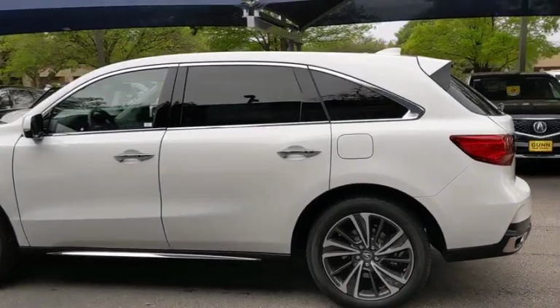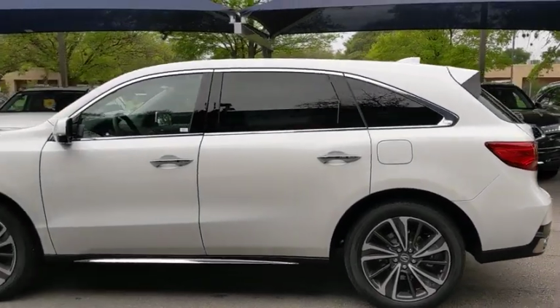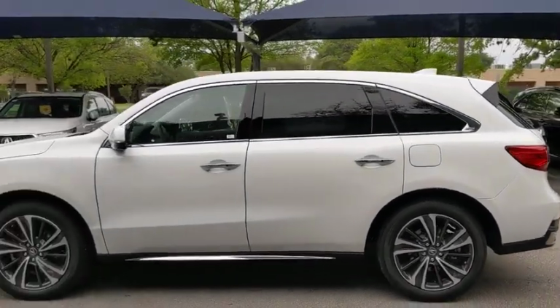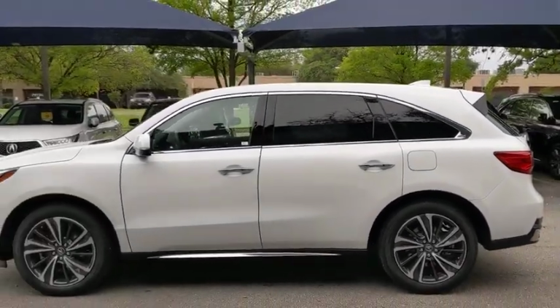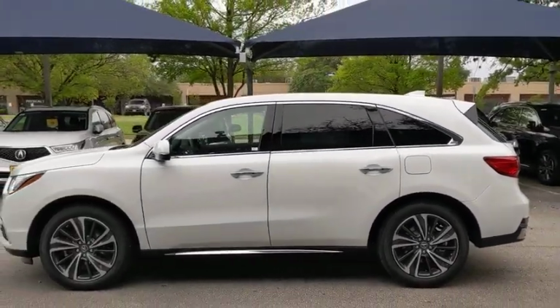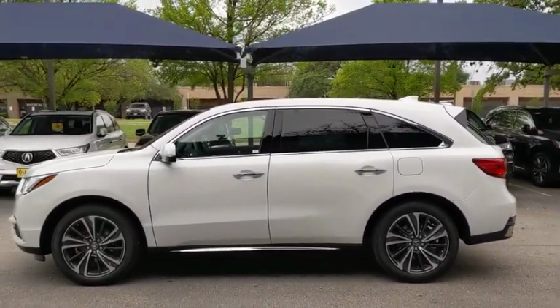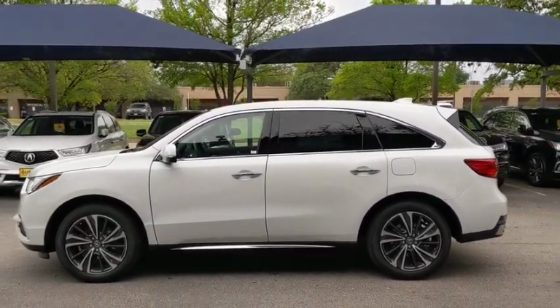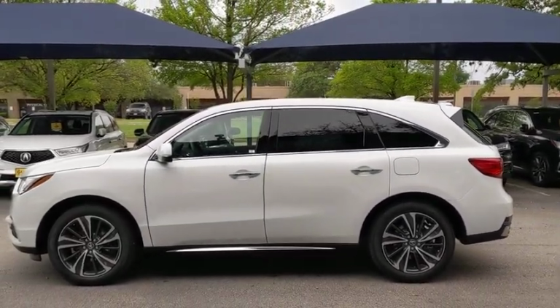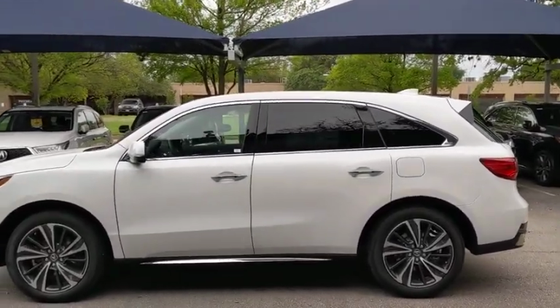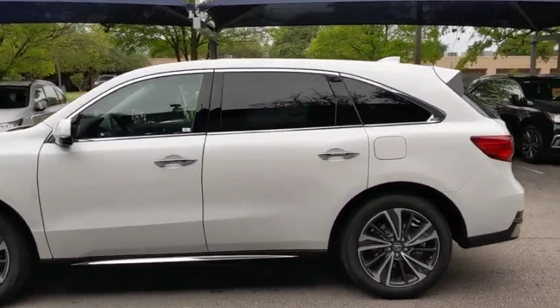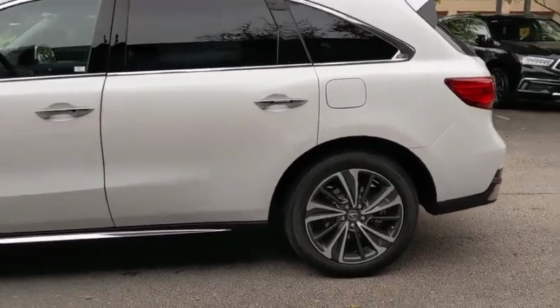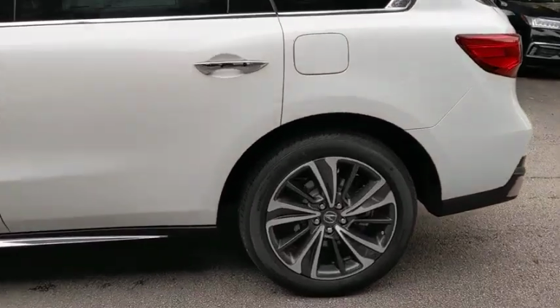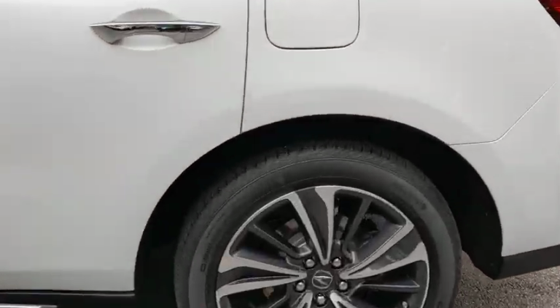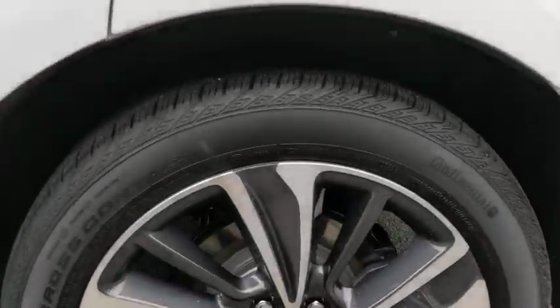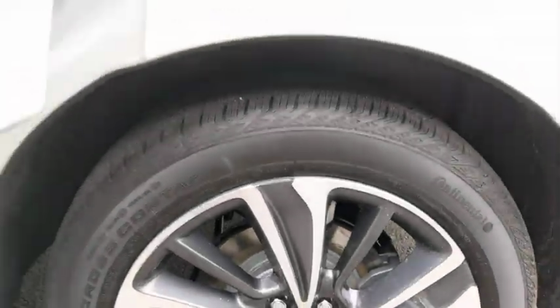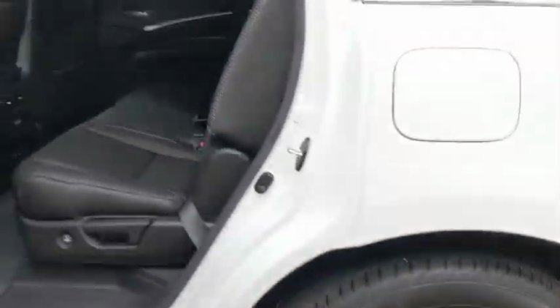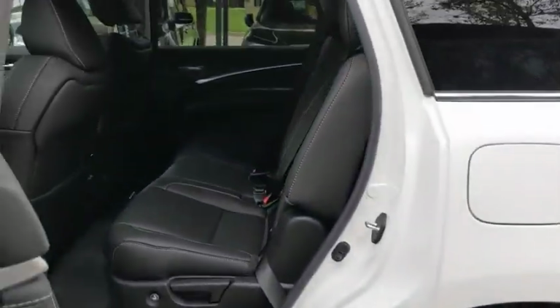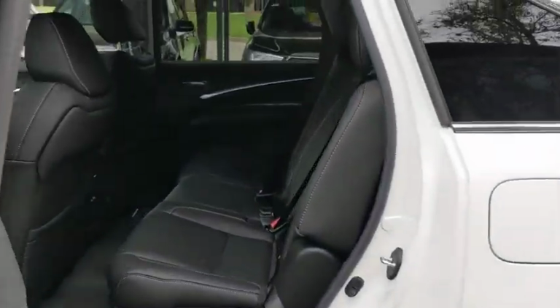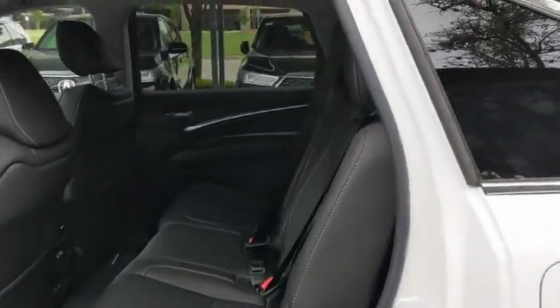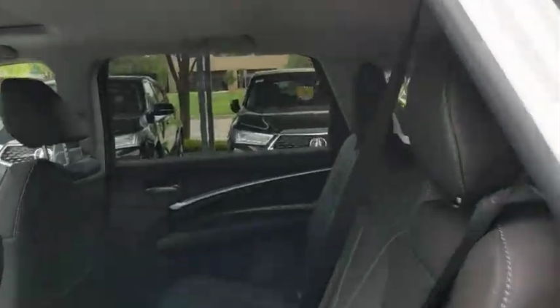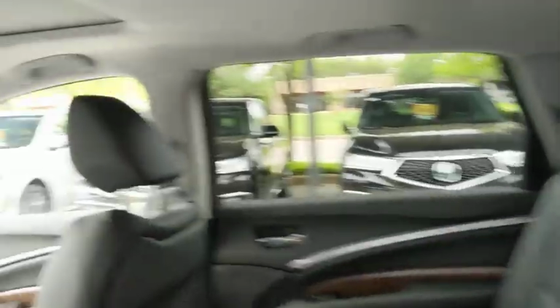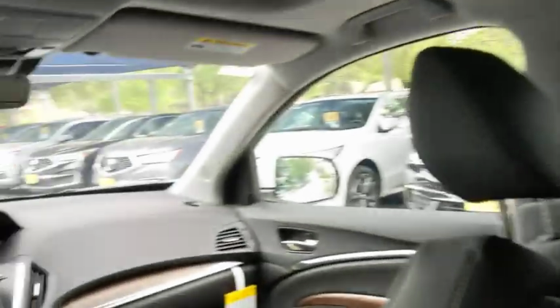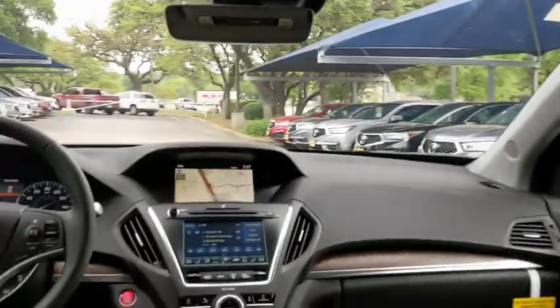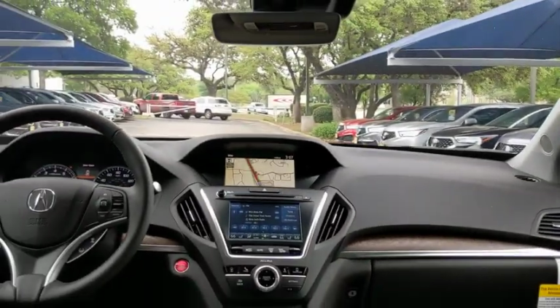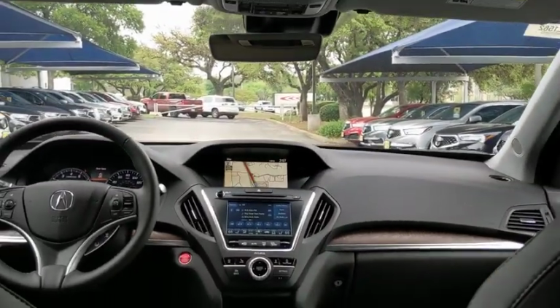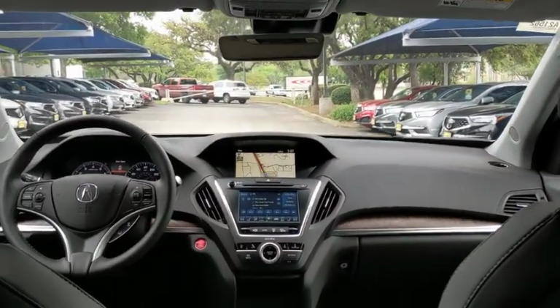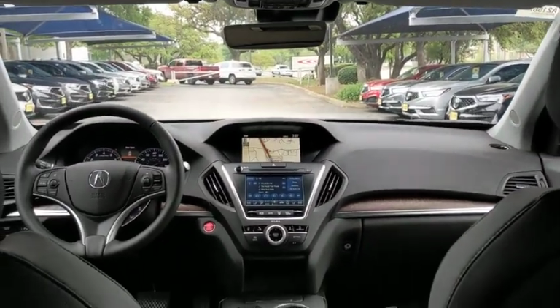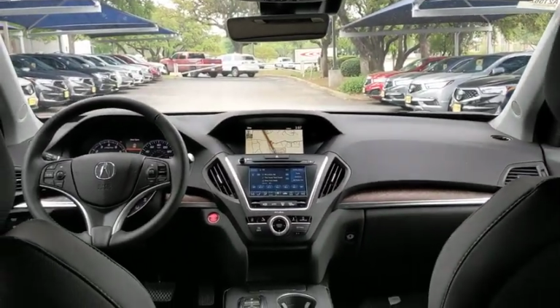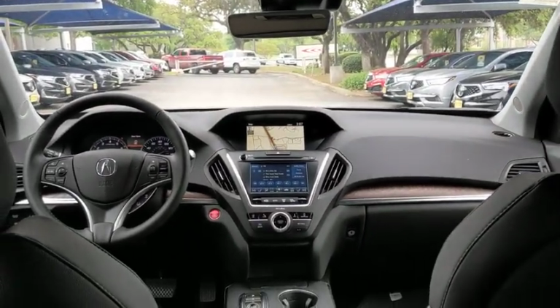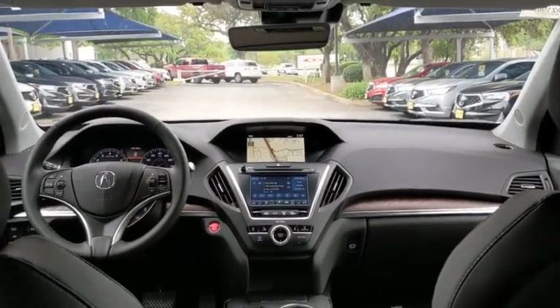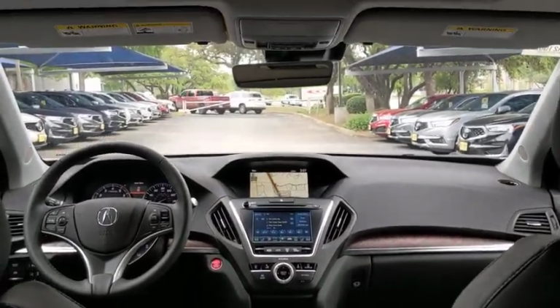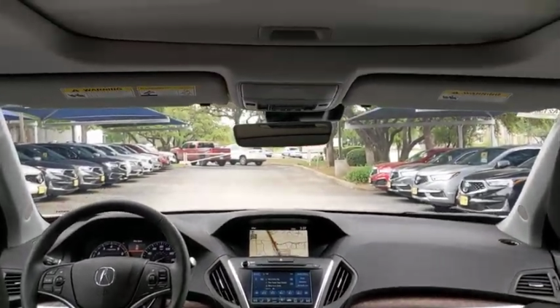Here are some of this vehicle's great options: backup camera, anti-lock braking system, power liftgate, steering wheel audio controls, power passenger seat, keyless entry, remote engine start, navigation system, traction control, and stability control.